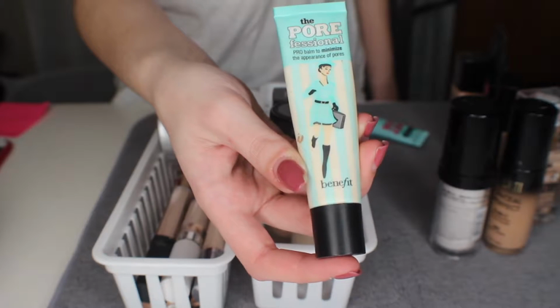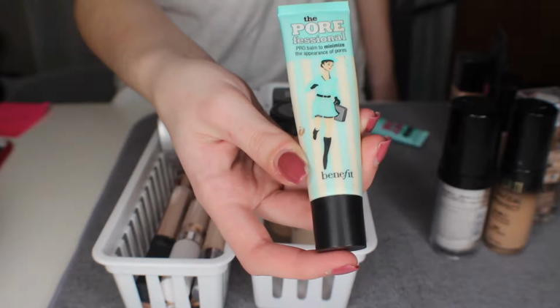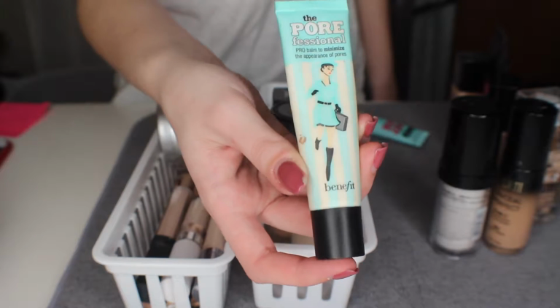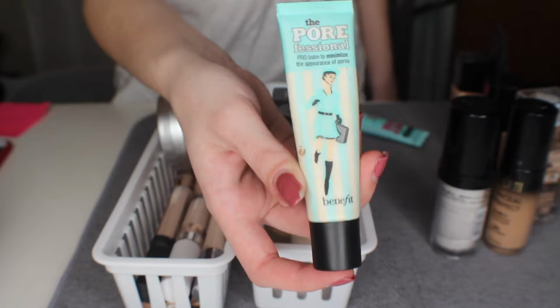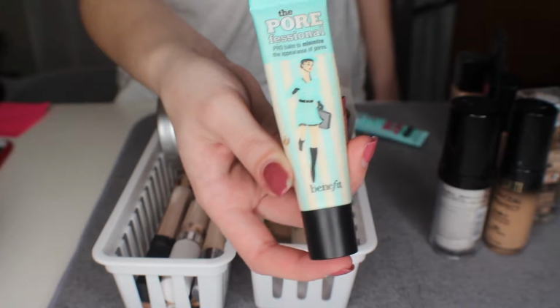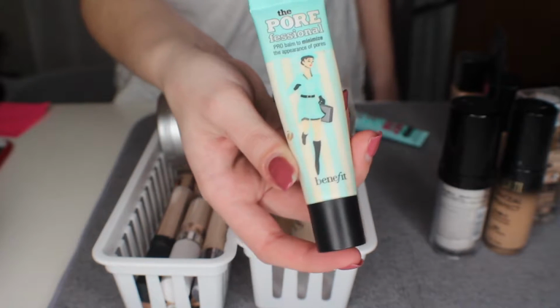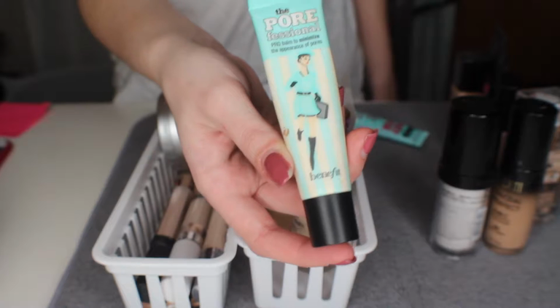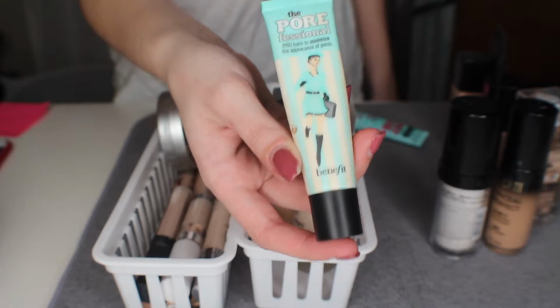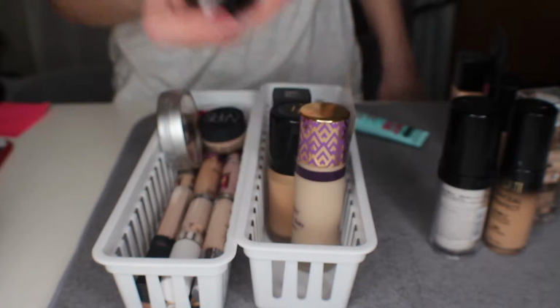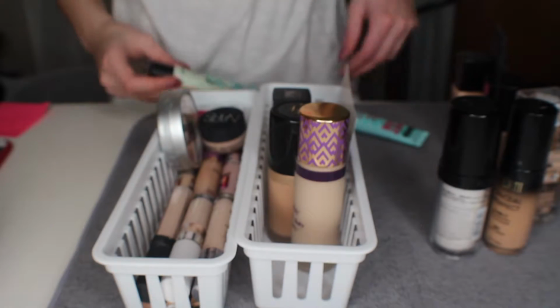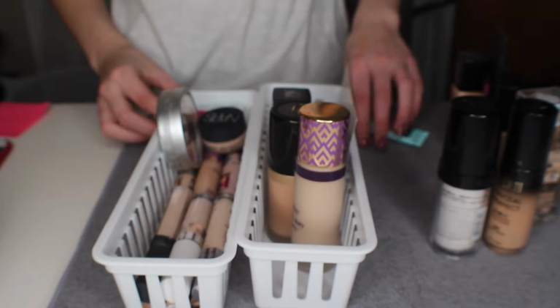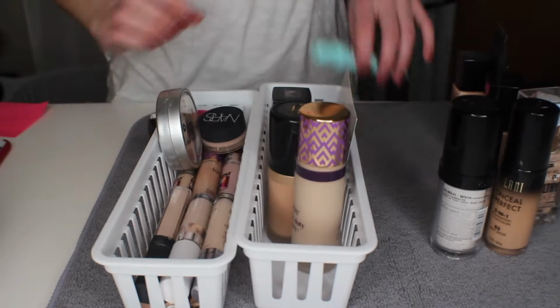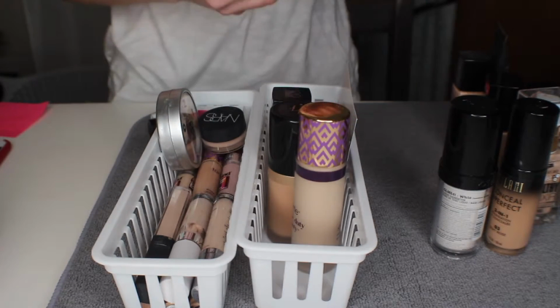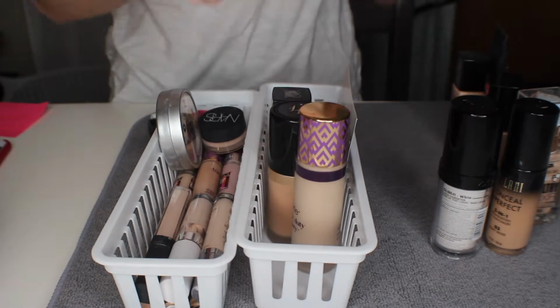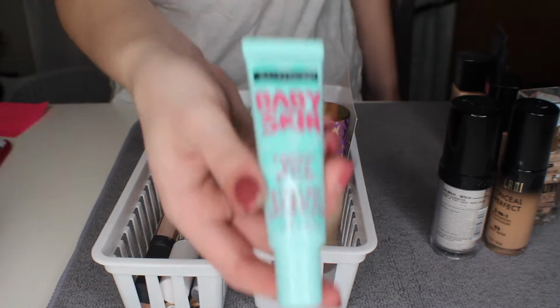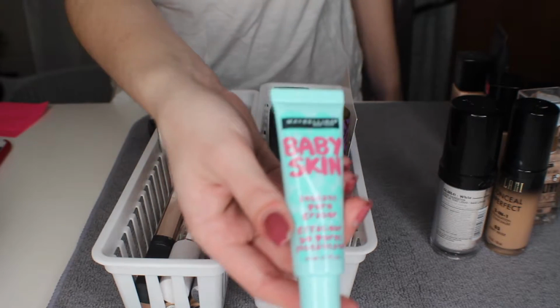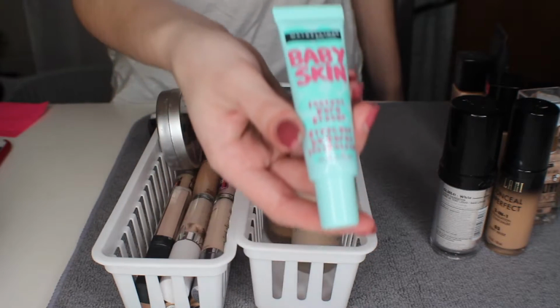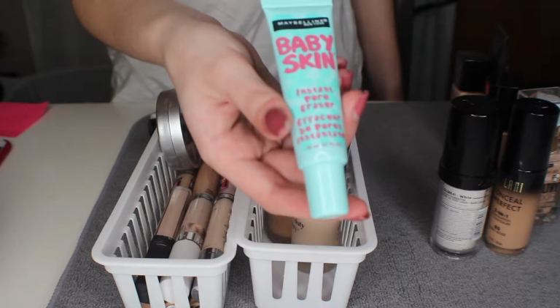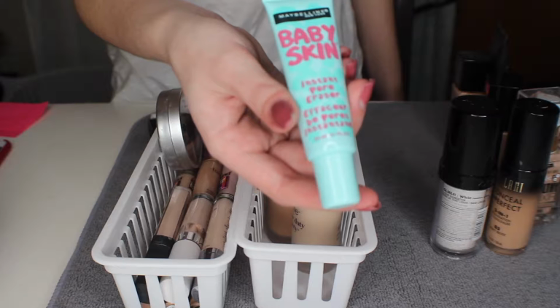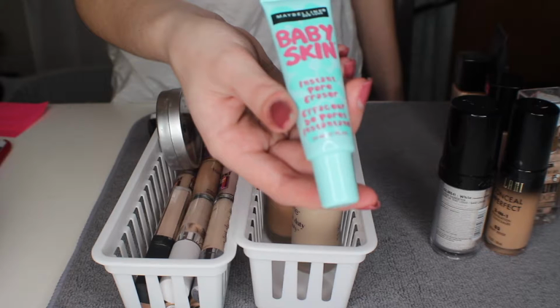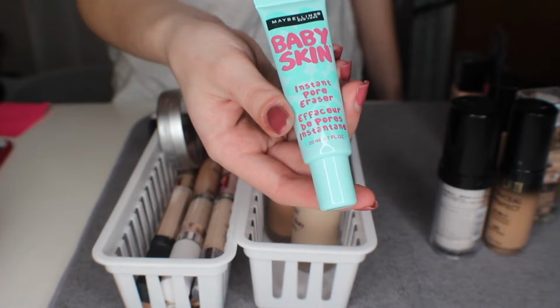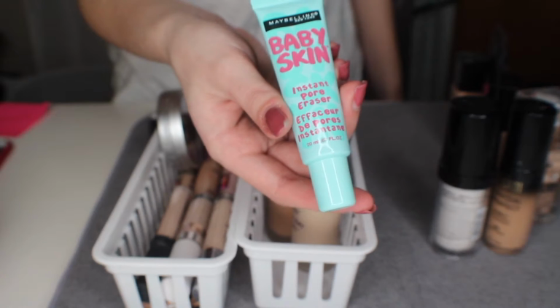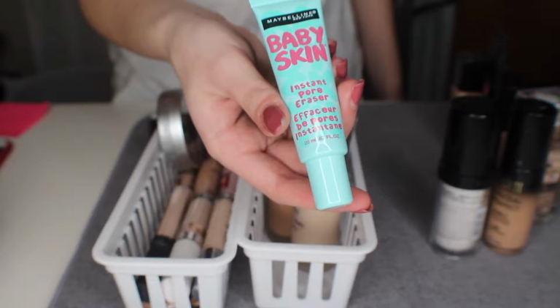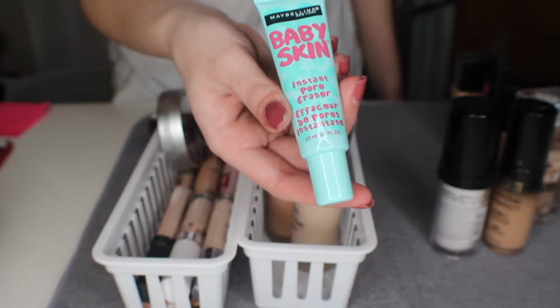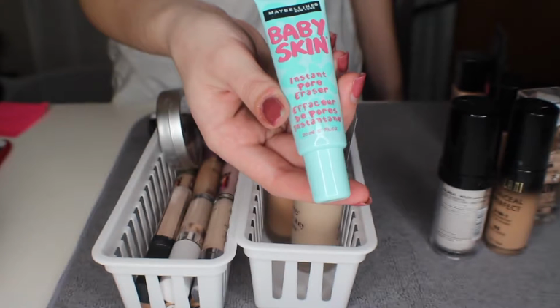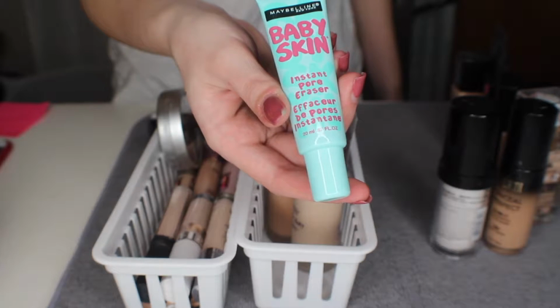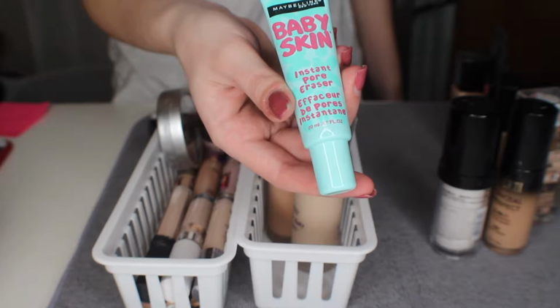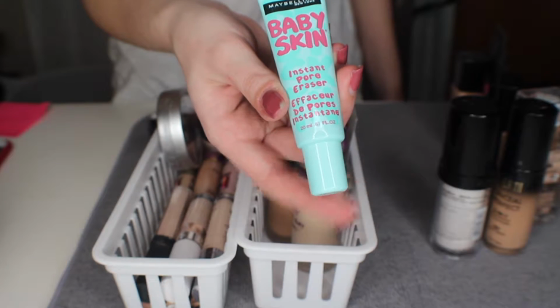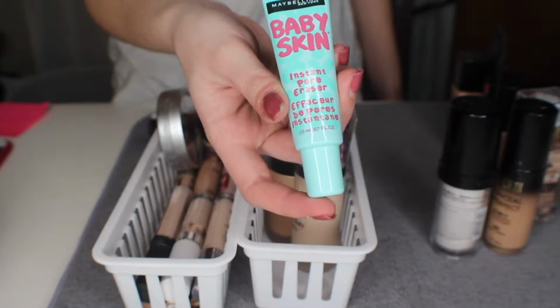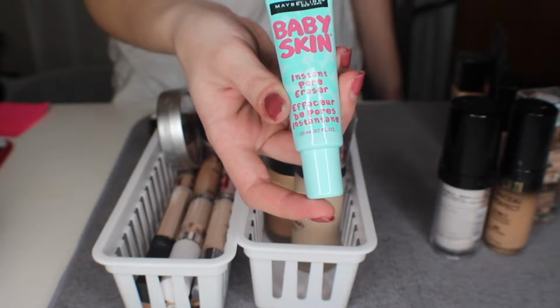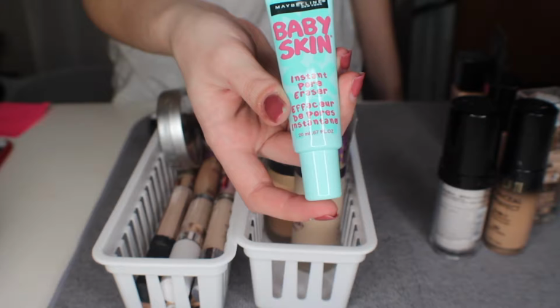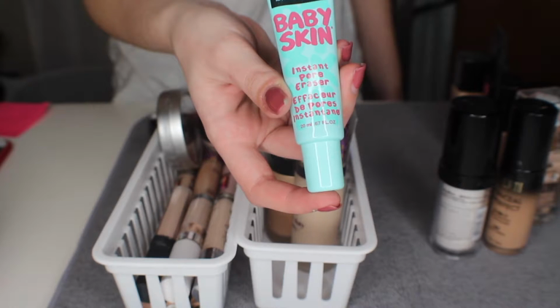The next one here is the Benefit Porefessional and I really do like this primer — I'm about halfway out so I'm going to finish it. And here I have the Maybelline Baby Skin primer and I don't like this primer so I'm going to get rid of it.